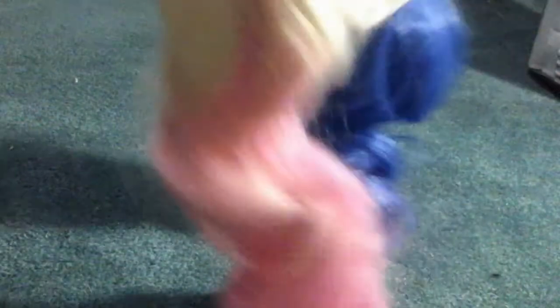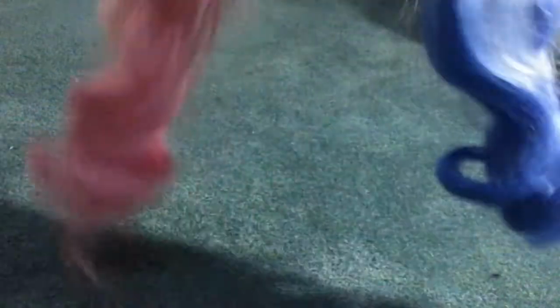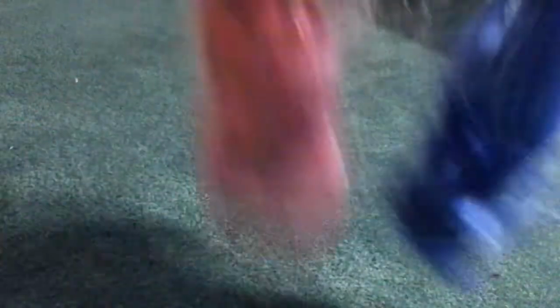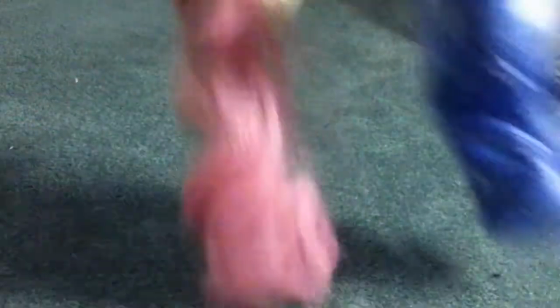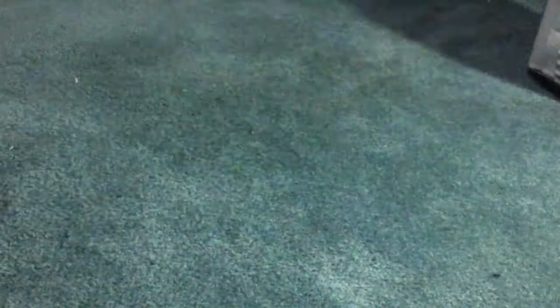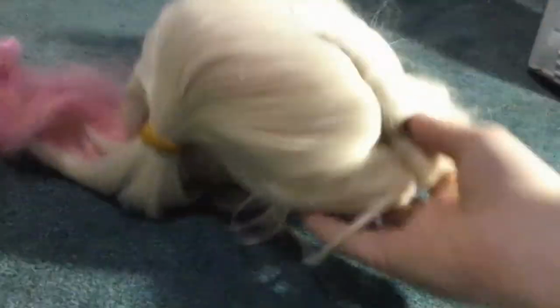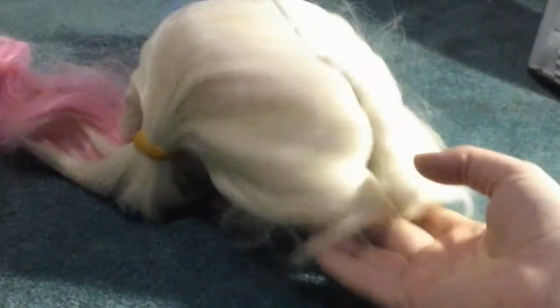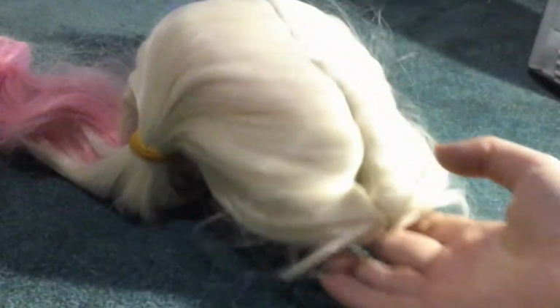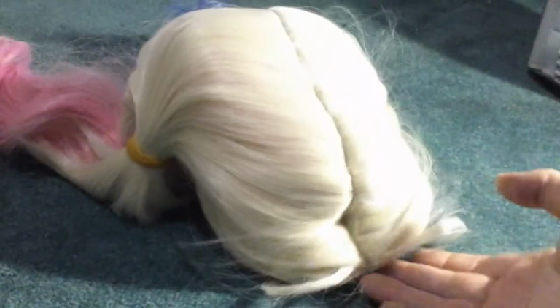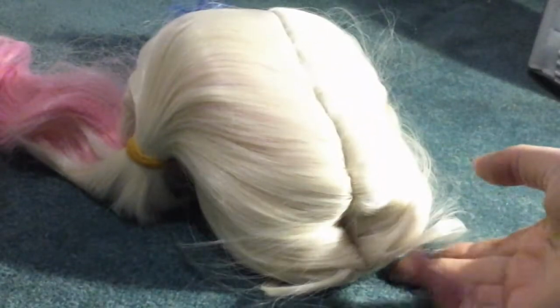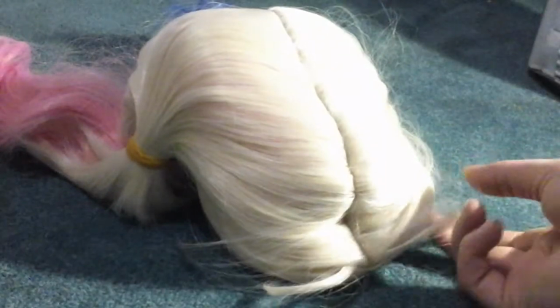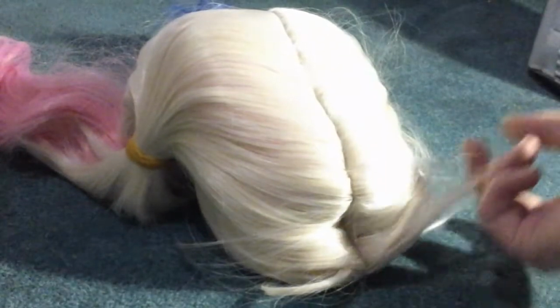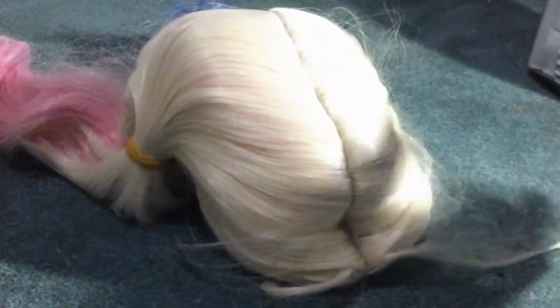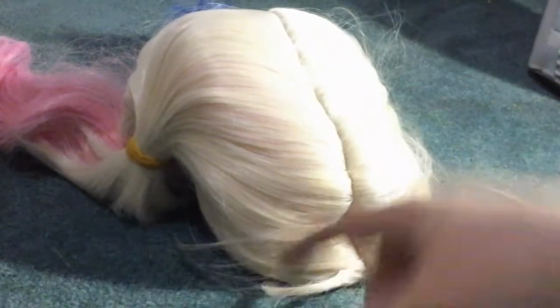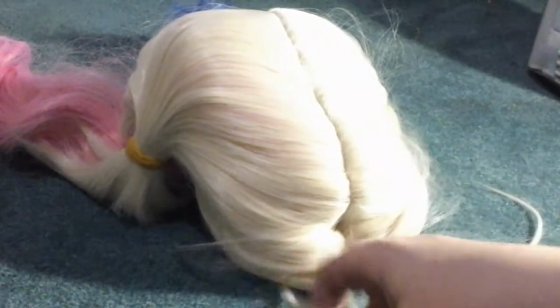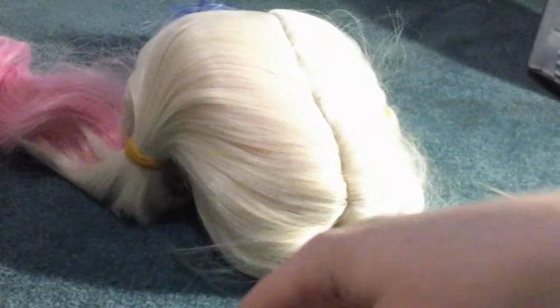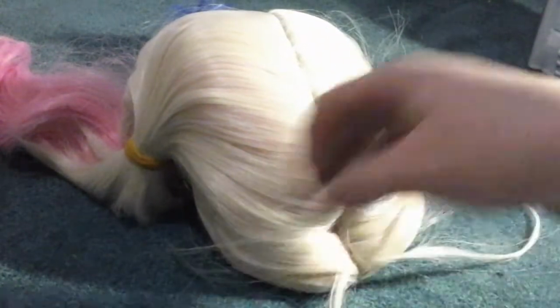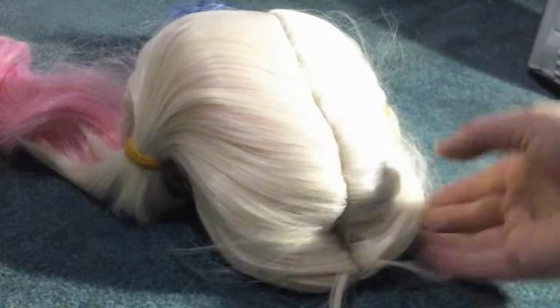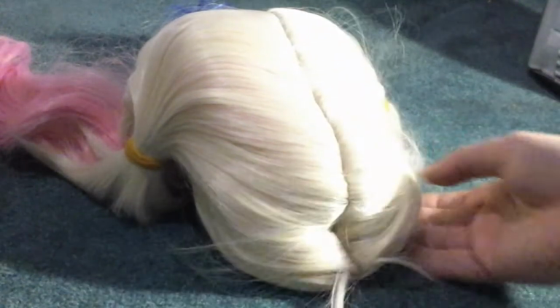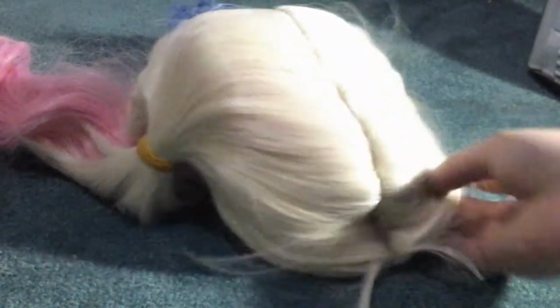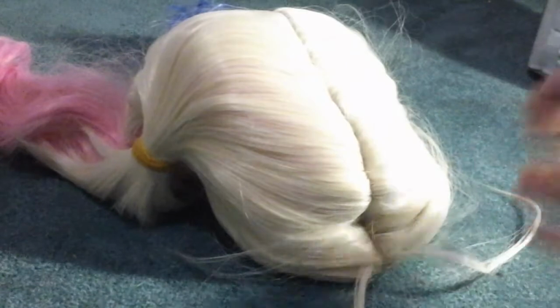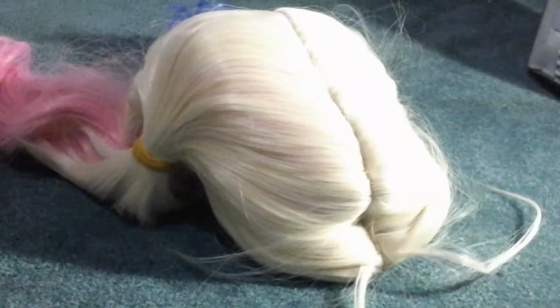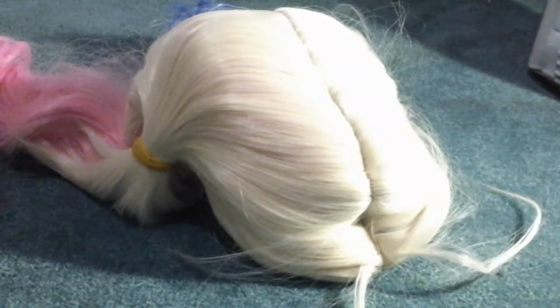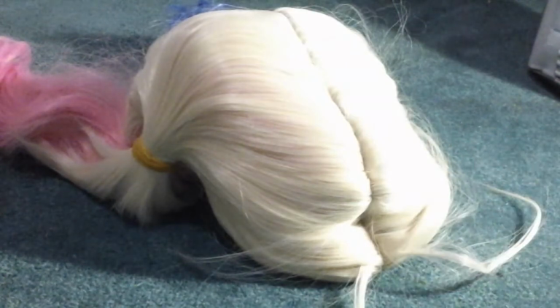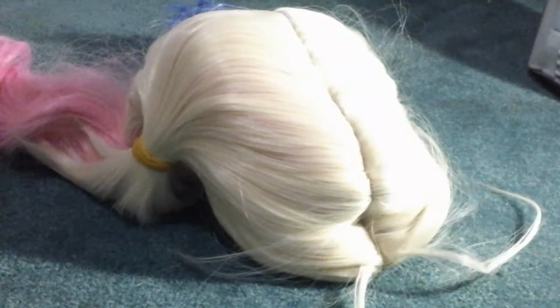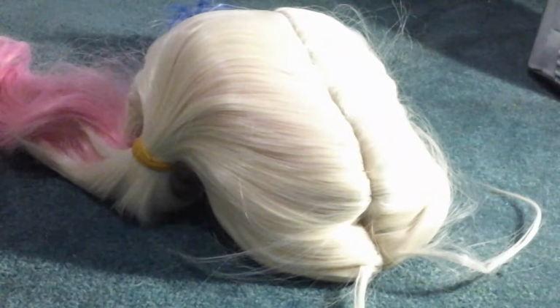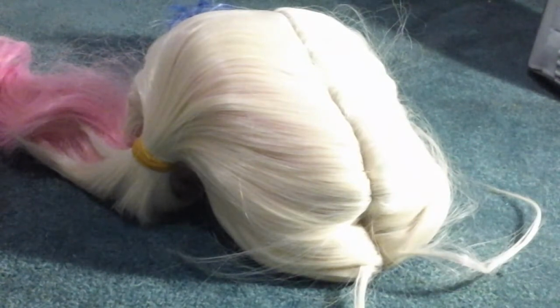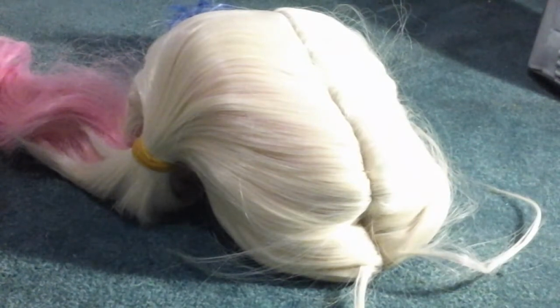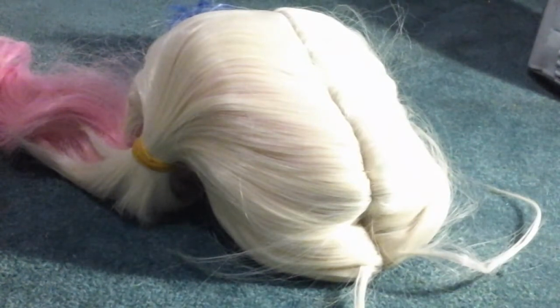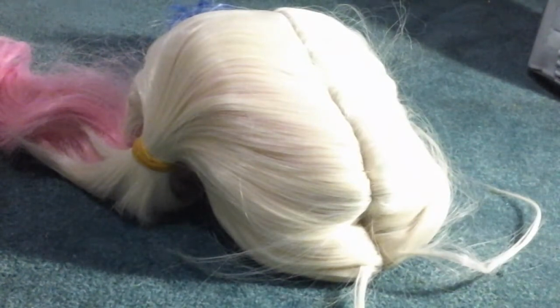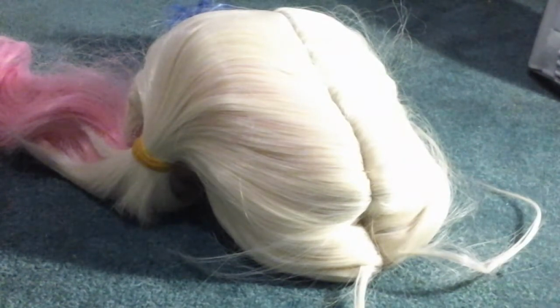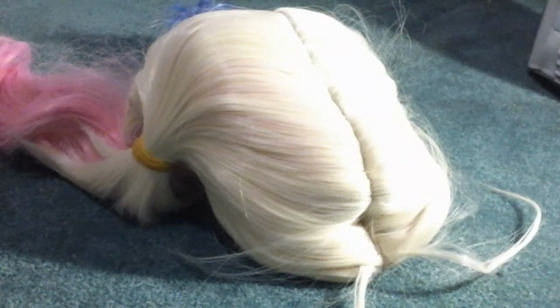You can really wear this anytime. If you do cosplay, this would be really cool — if you want to do a Harley Quinn look. I really like it so far; it seems really well made and I haven't had any problems or issues with it.